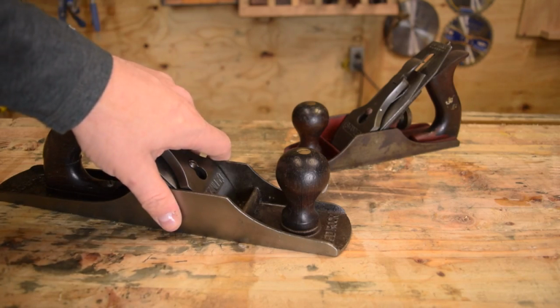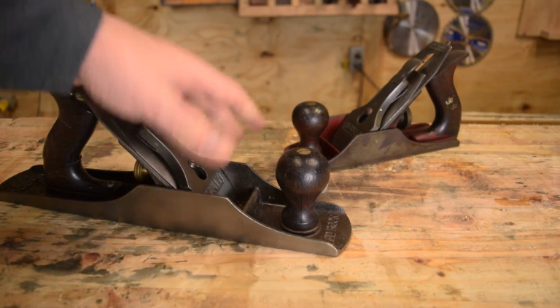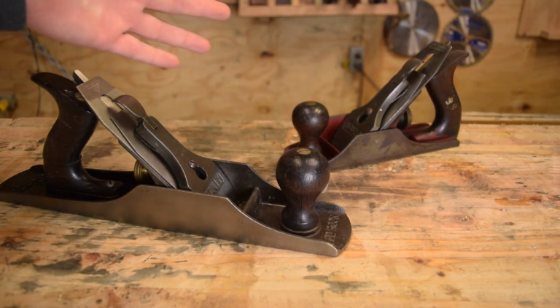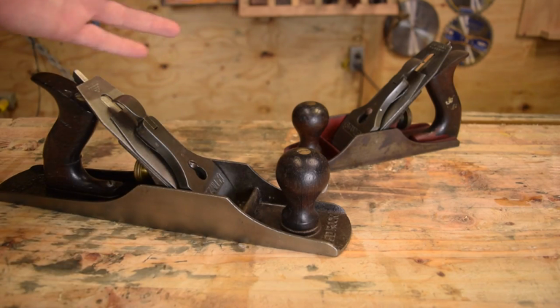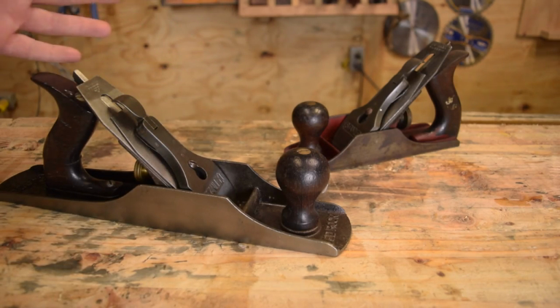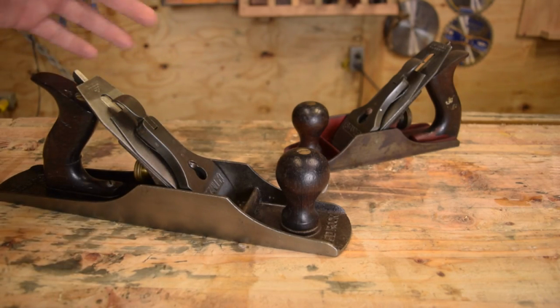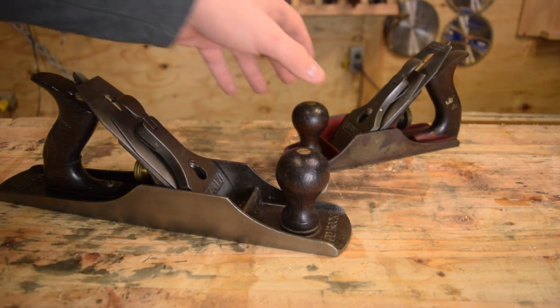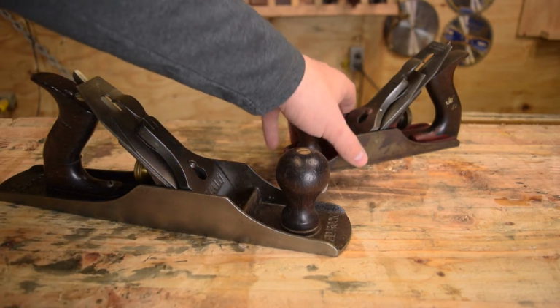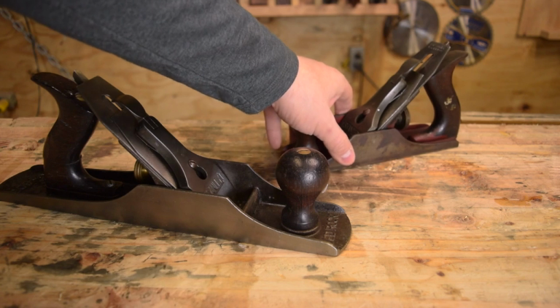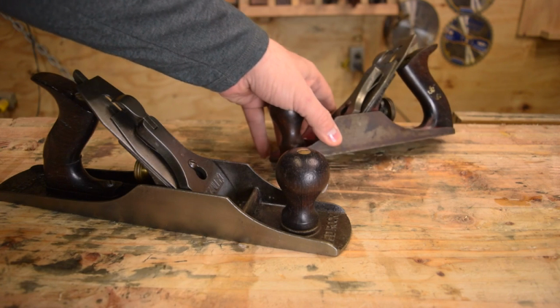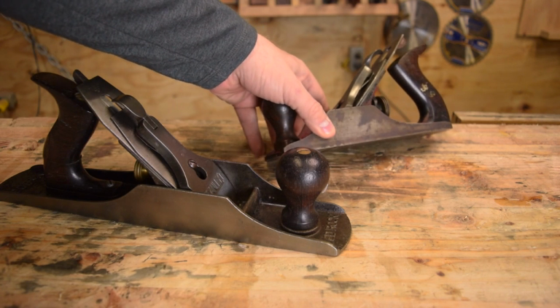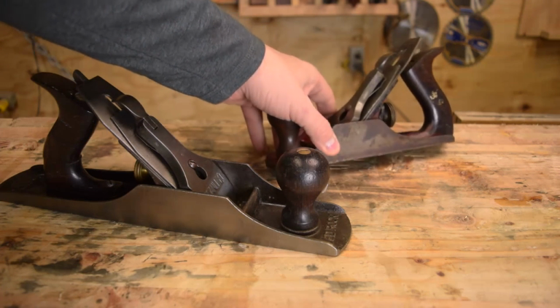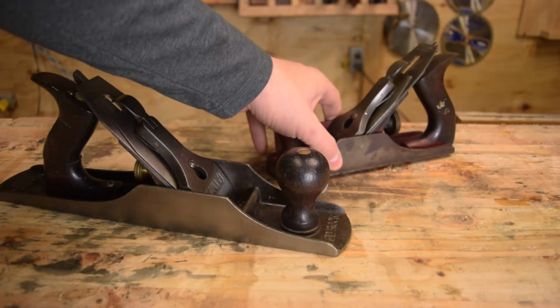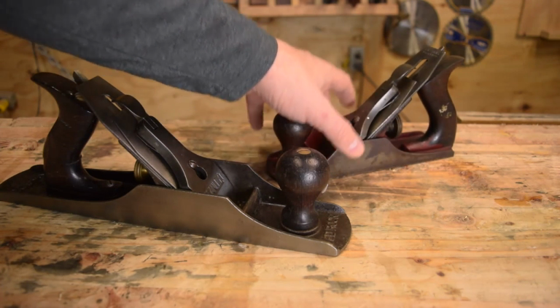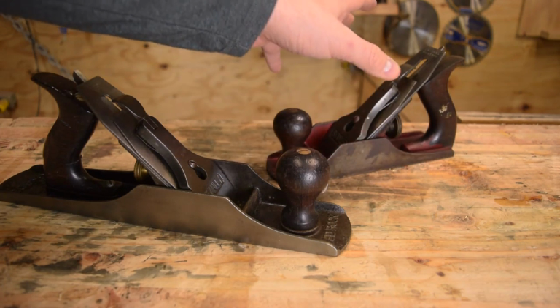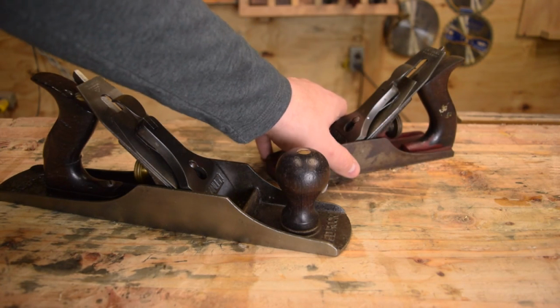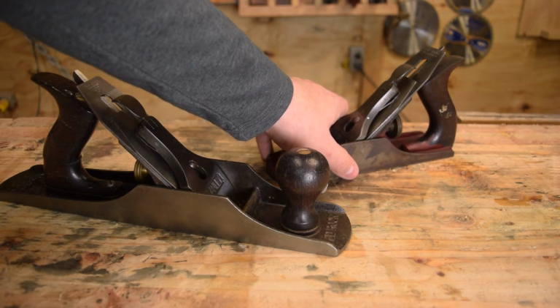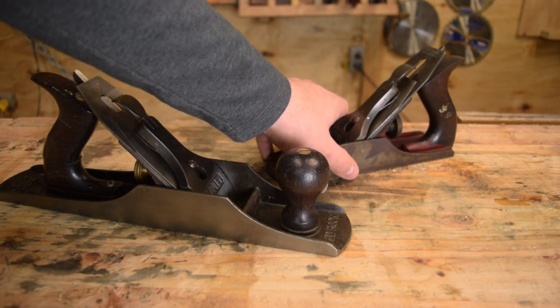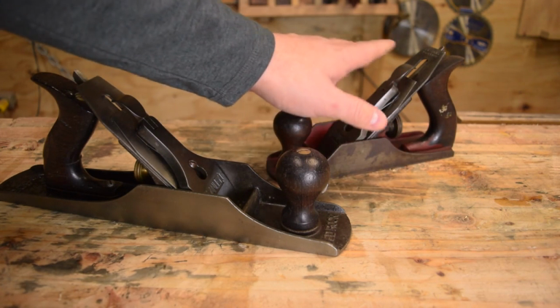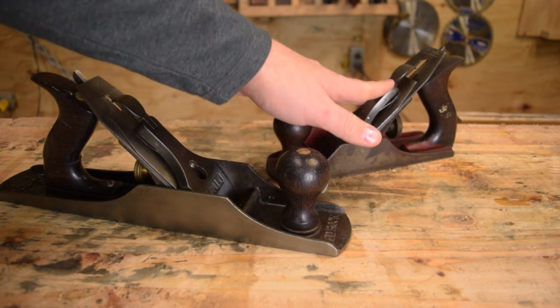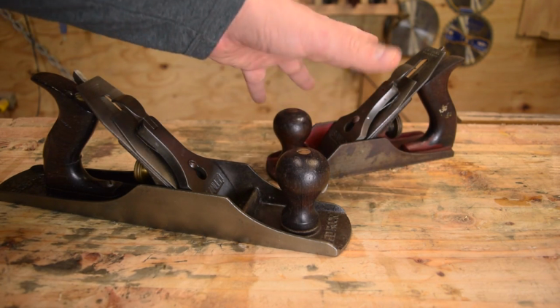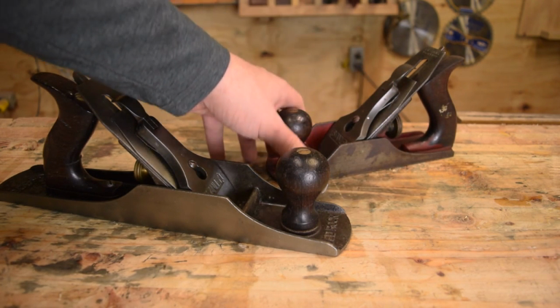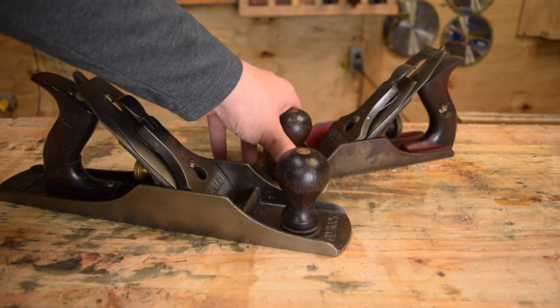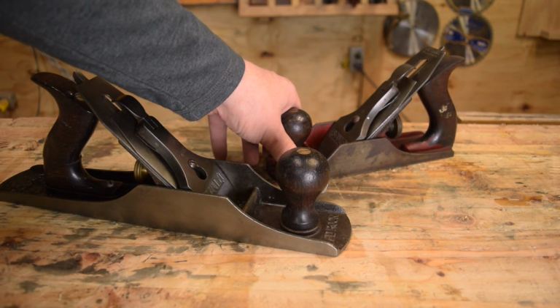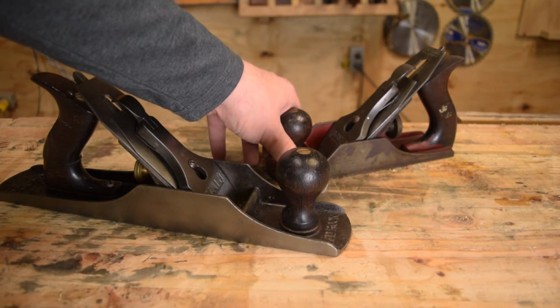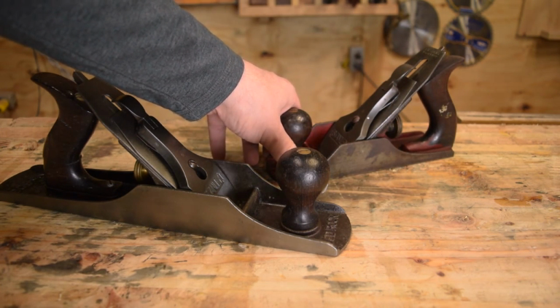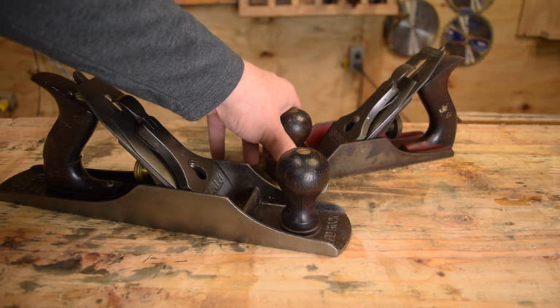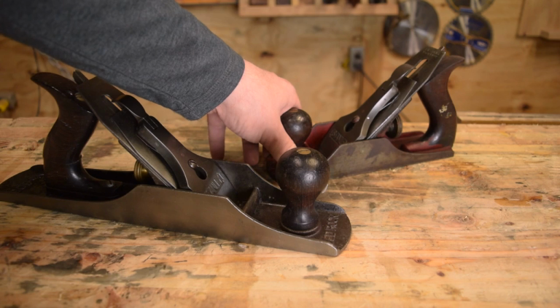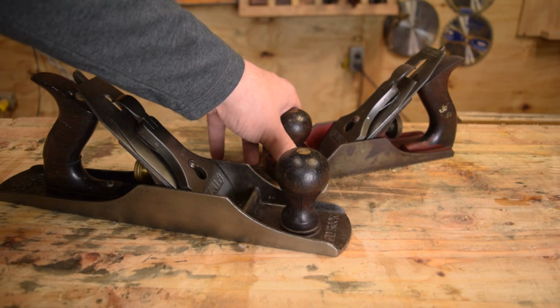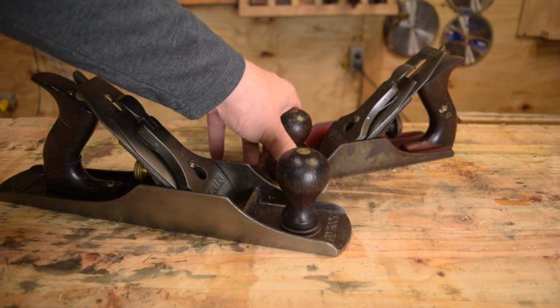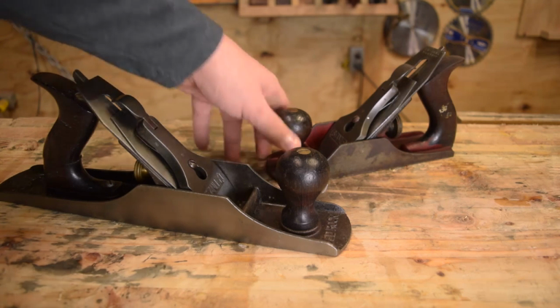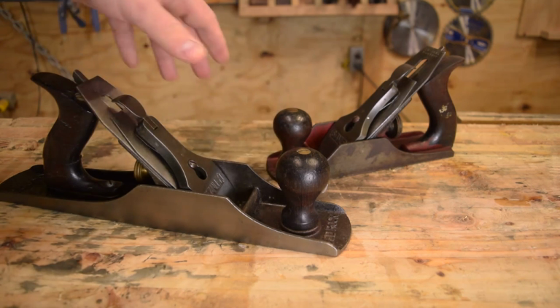I picked up both these Stanley Bedrocks on eBay for about 200 bucks. You could probably get a lot better deal at a swap meet or just lucking out at a garage sale, but I never have such luck.